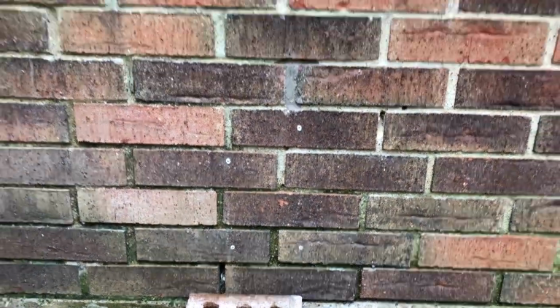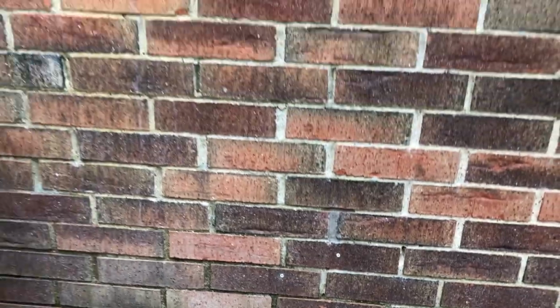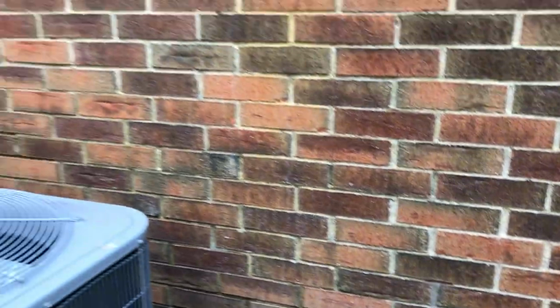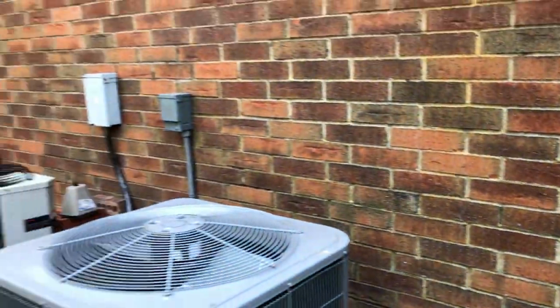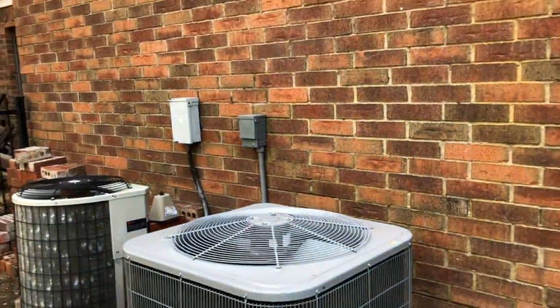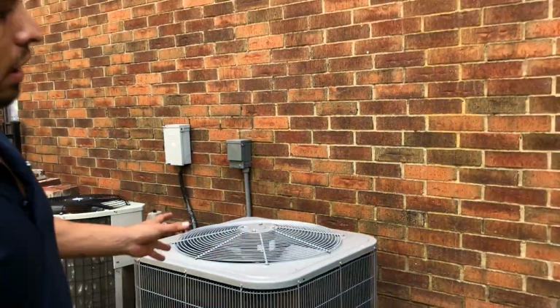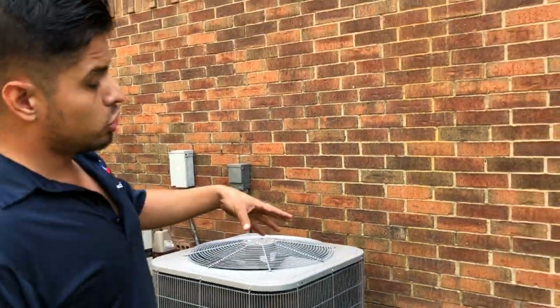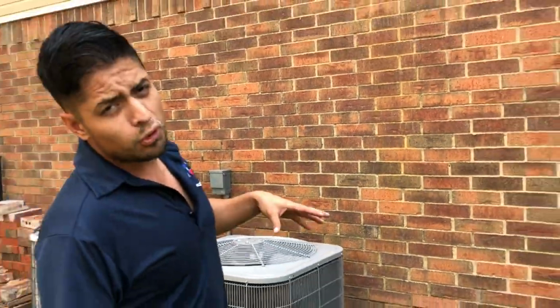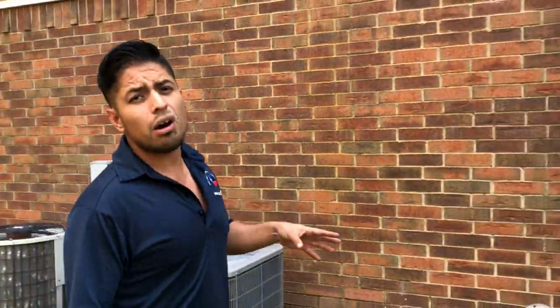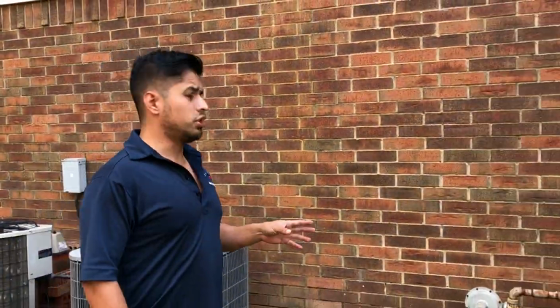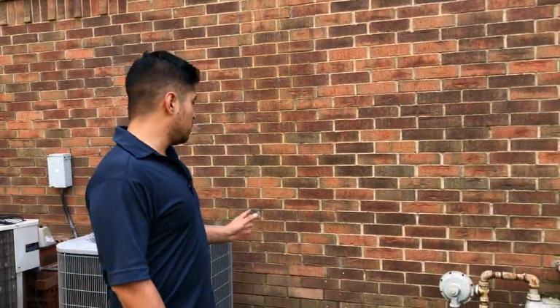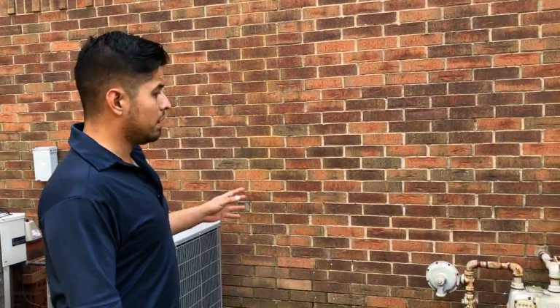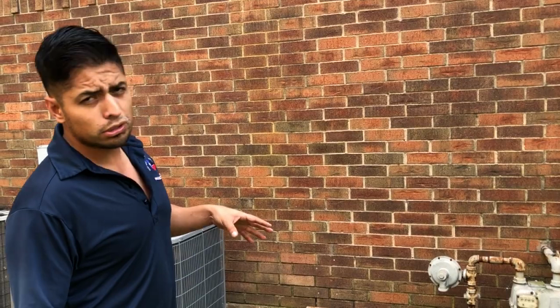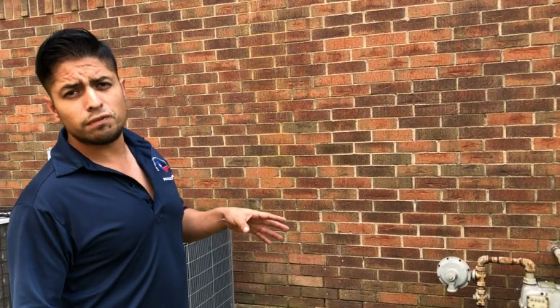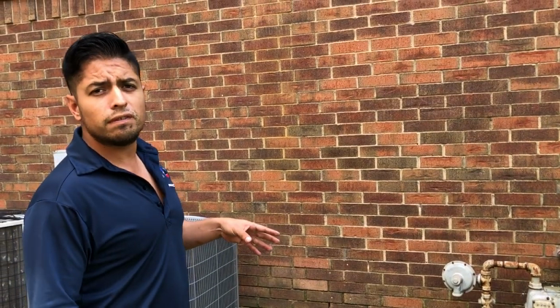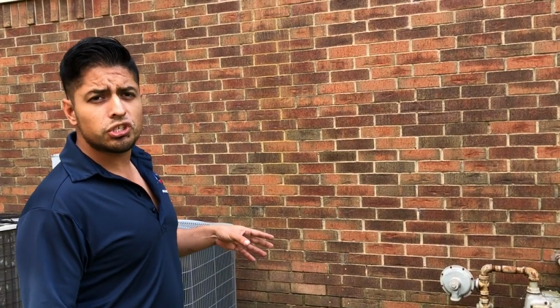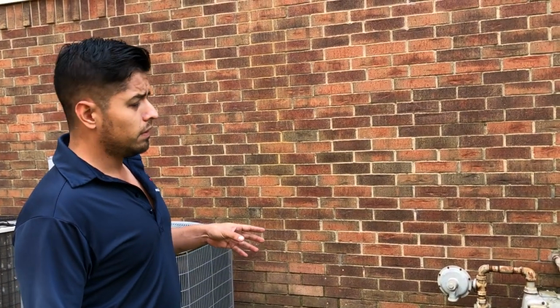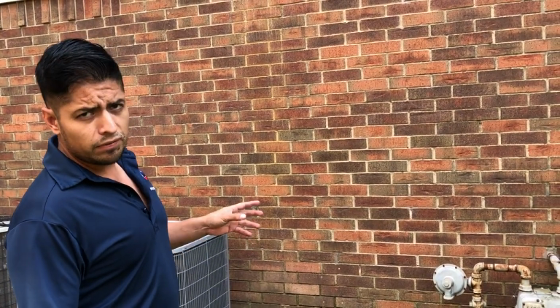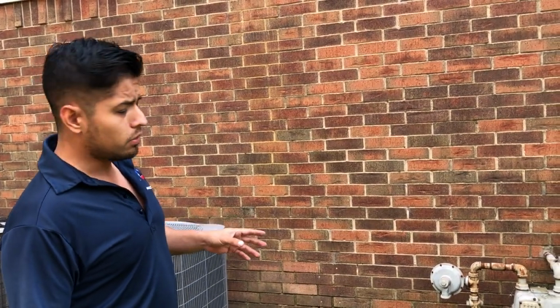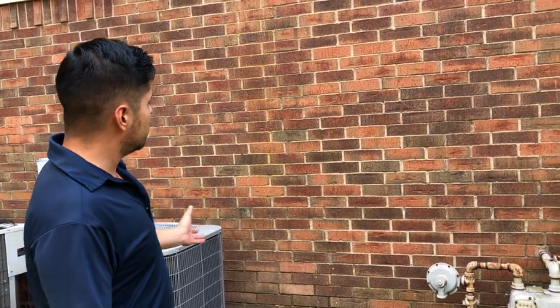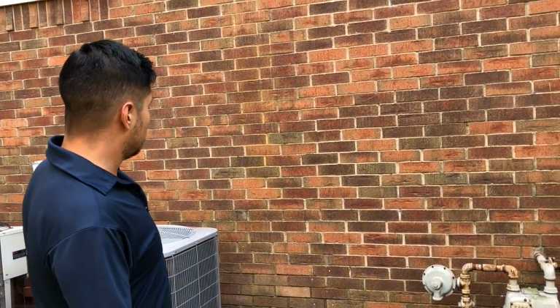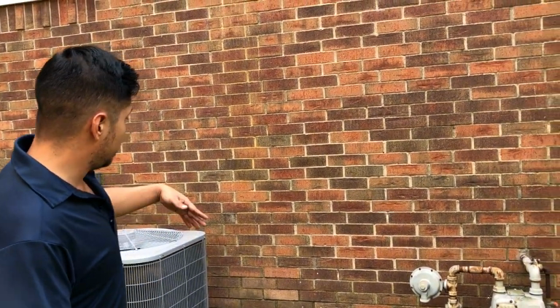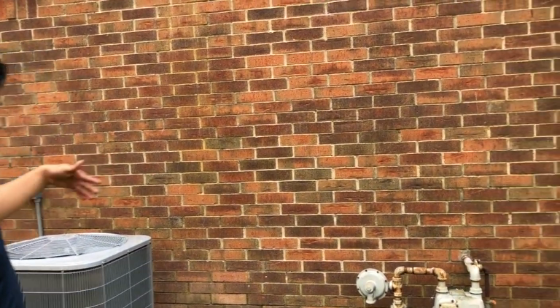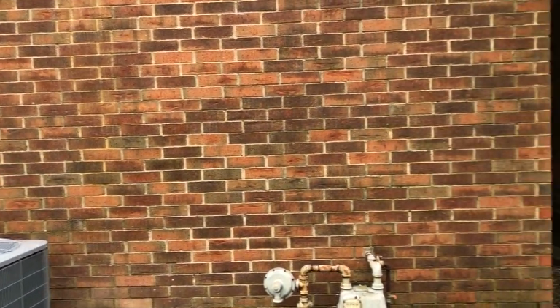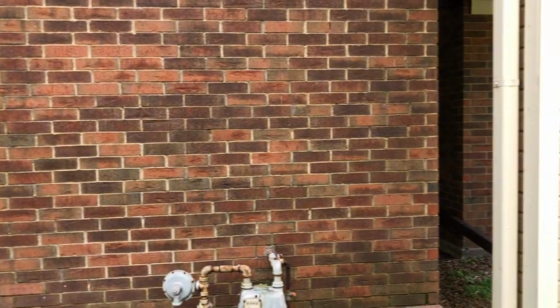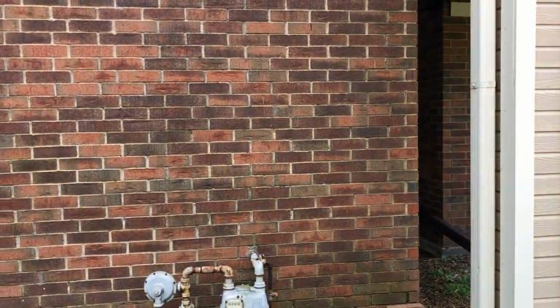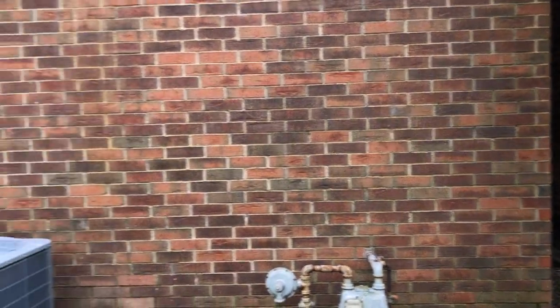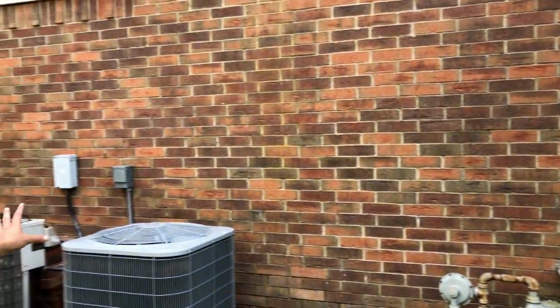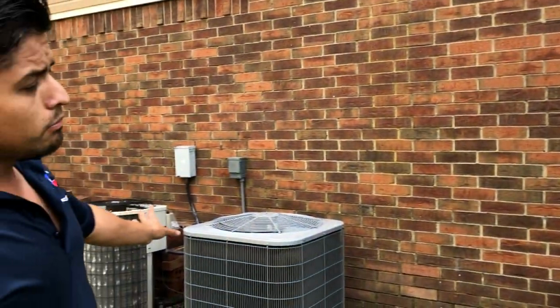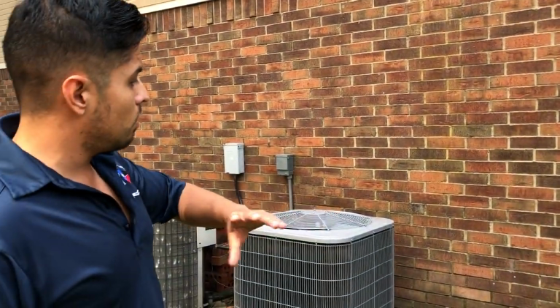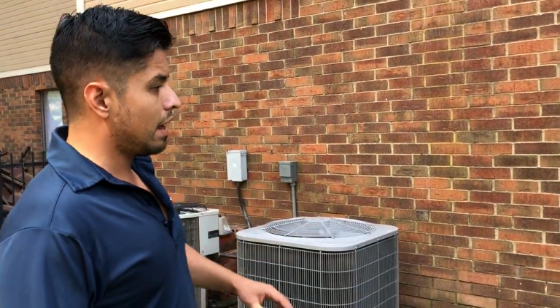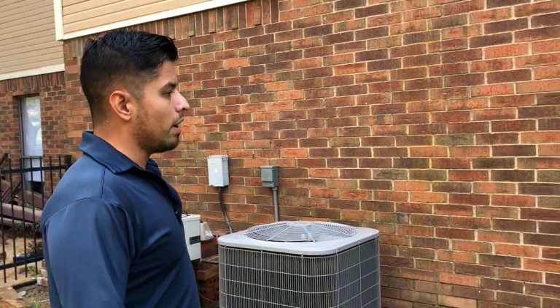When you have that kind of problem, you got to make sure before you power wash it to go ahead and apply a solution — 50% bleach, 50% water. You can go ahead and mist it with that and then power wash it to make sure you remove all of that out of the way.